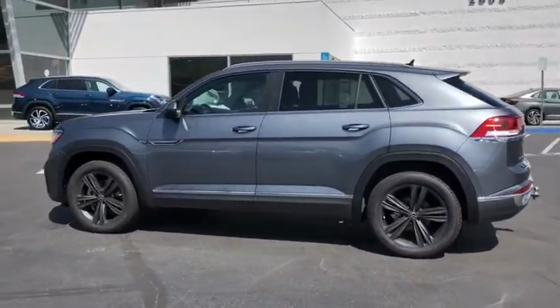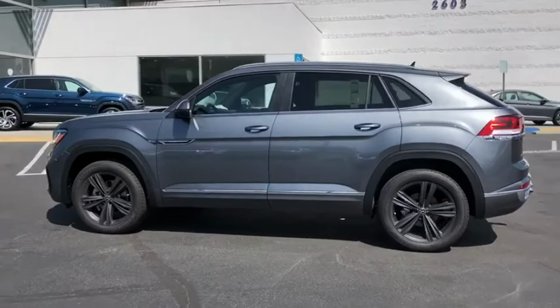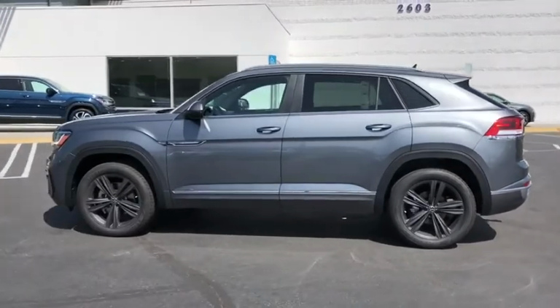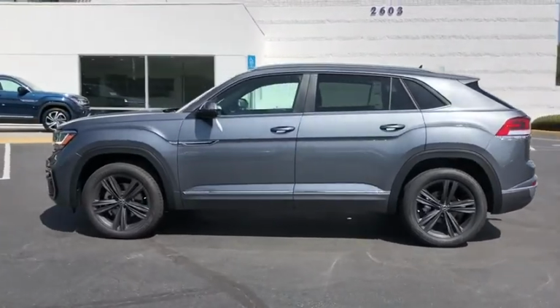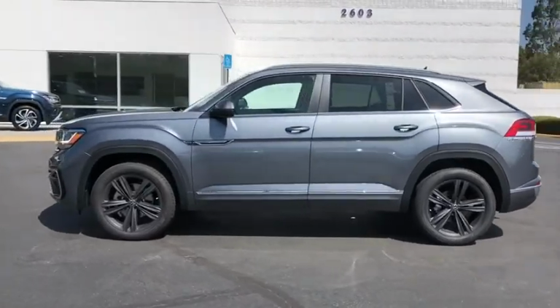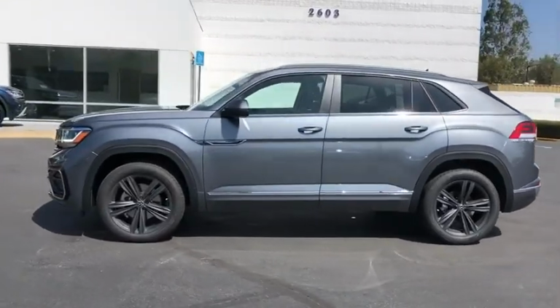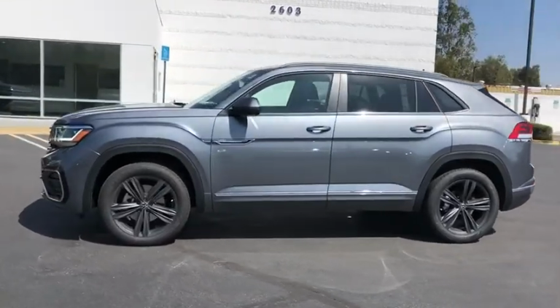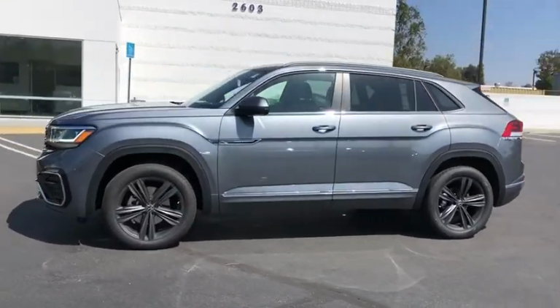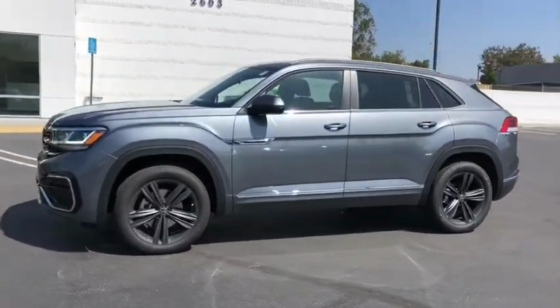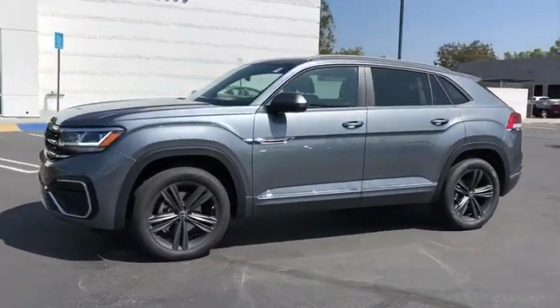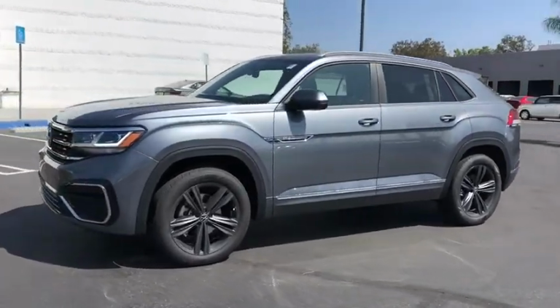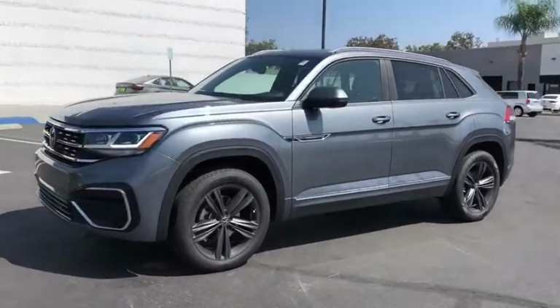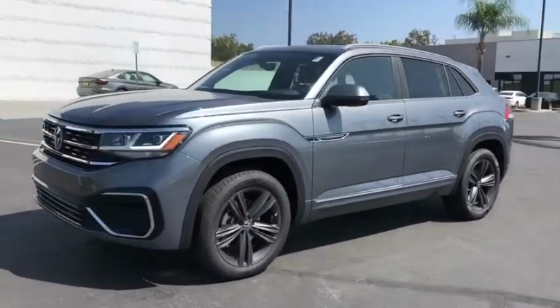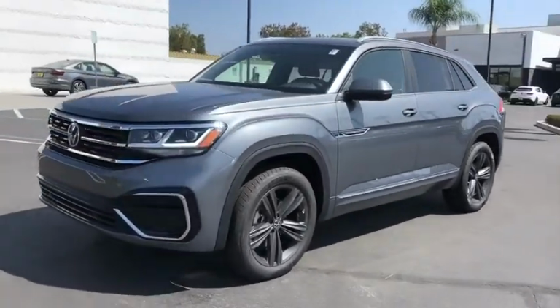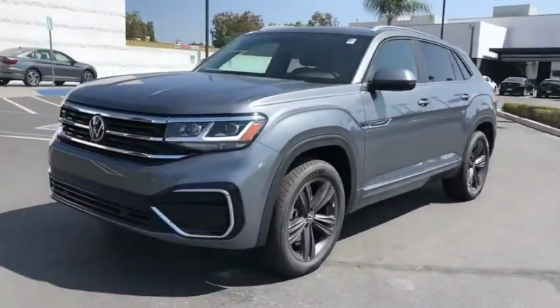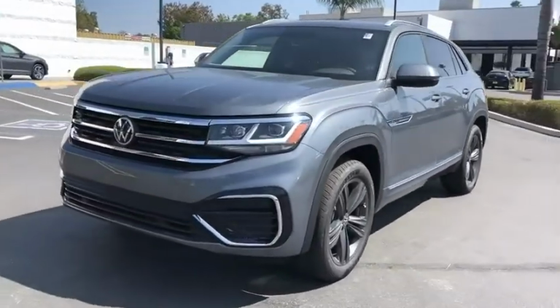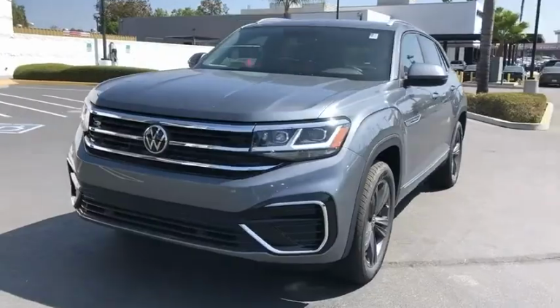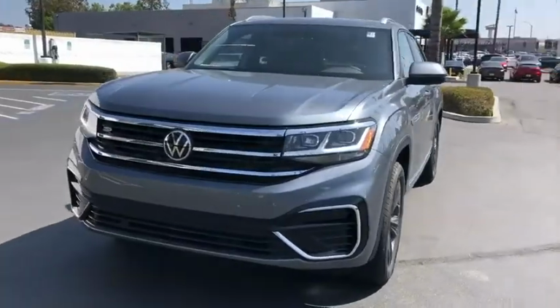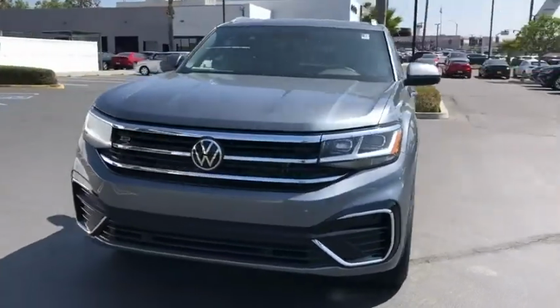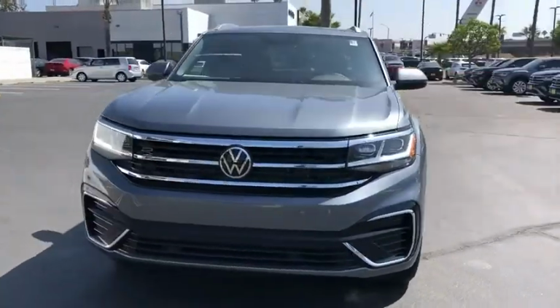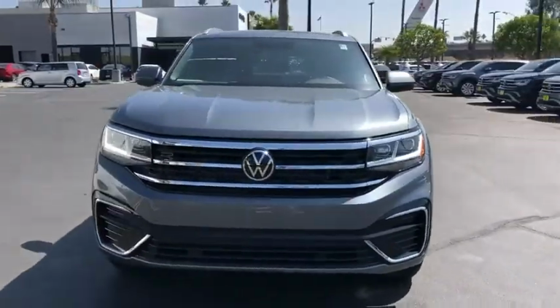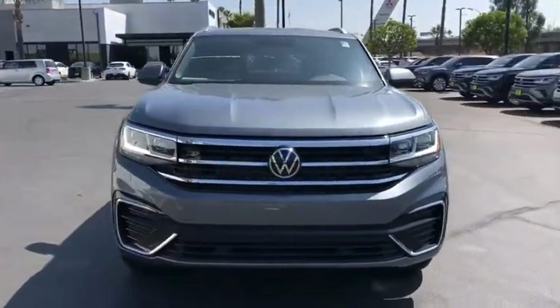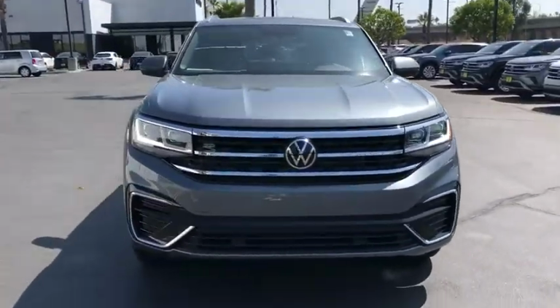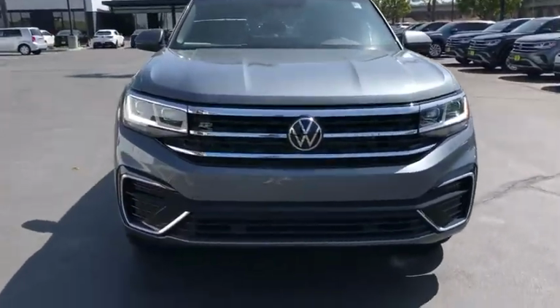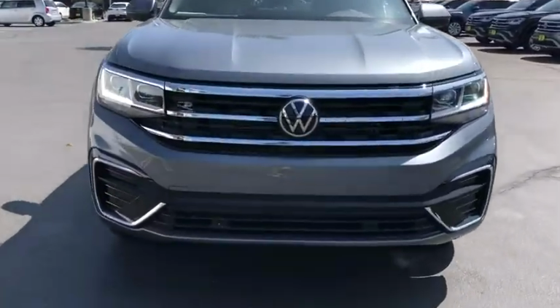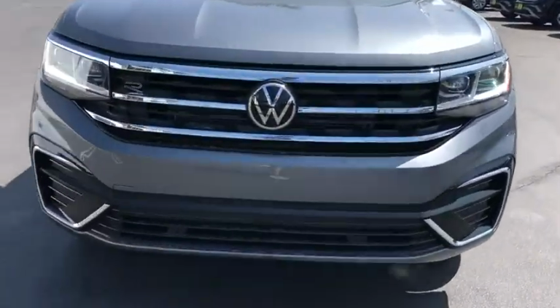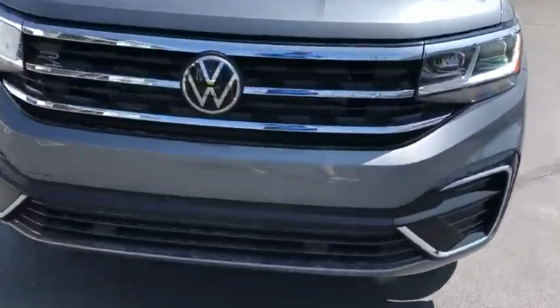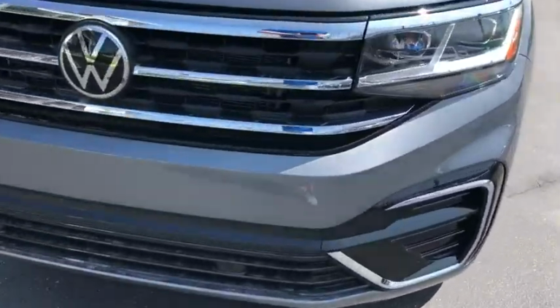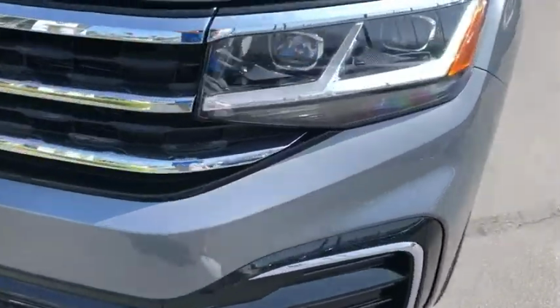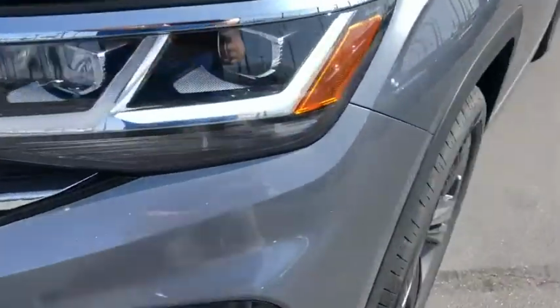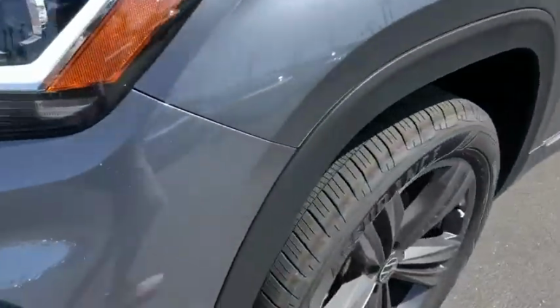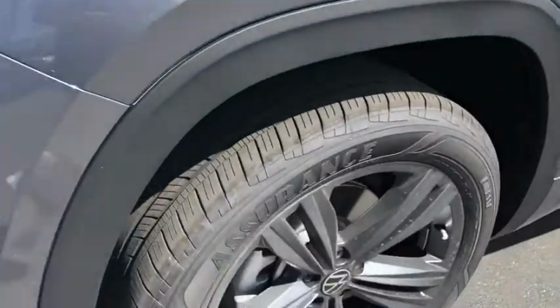Power liftgate, traction control, dual airbags, power steering, four-wheel disc brakes, fog lights, power windows, electronic stability control, rear window defroster, compass.